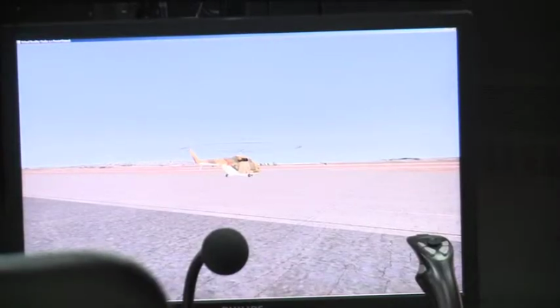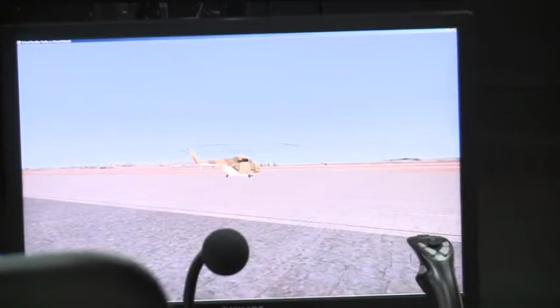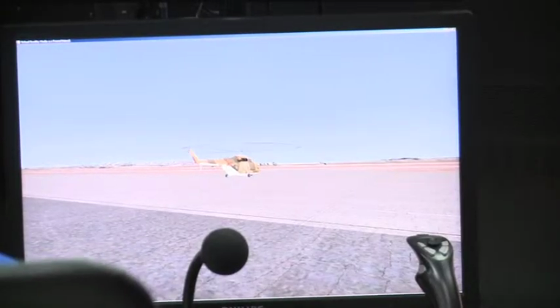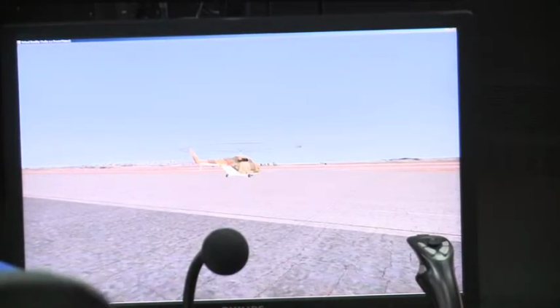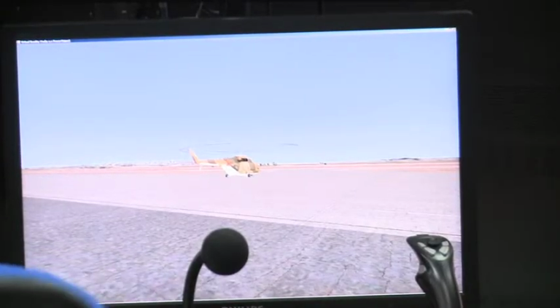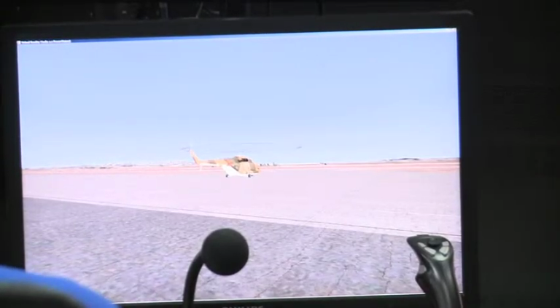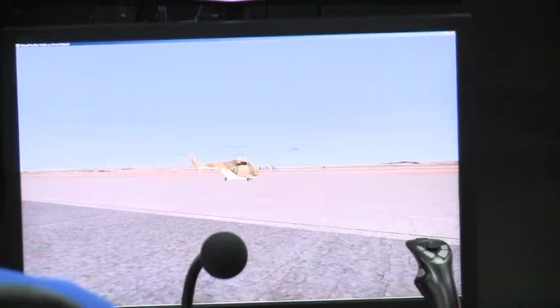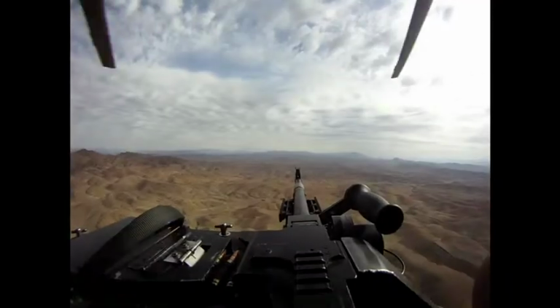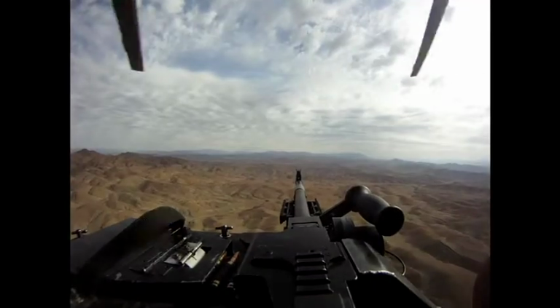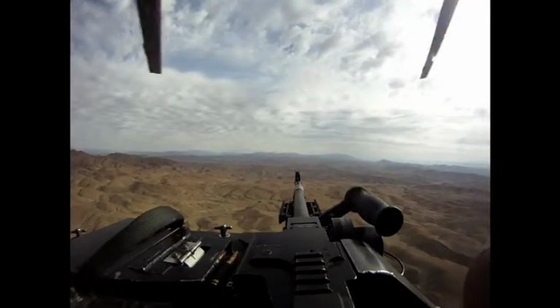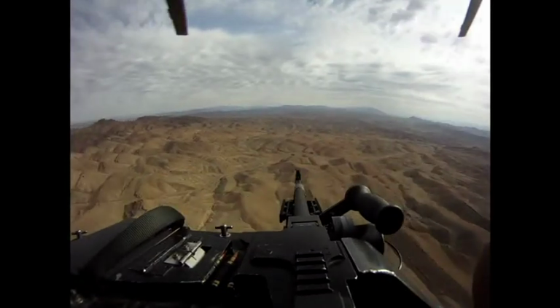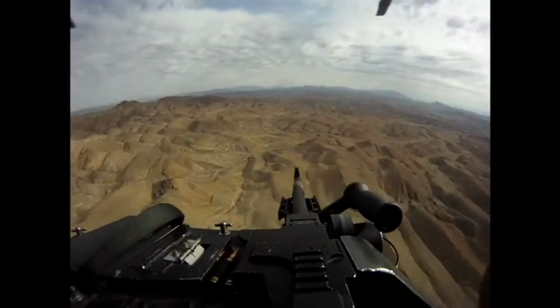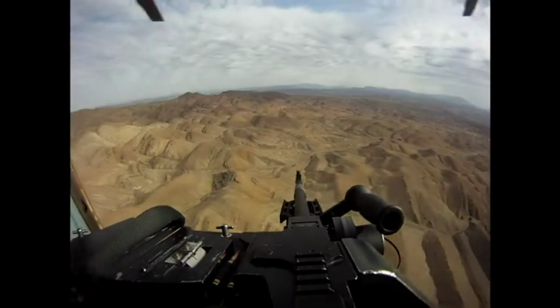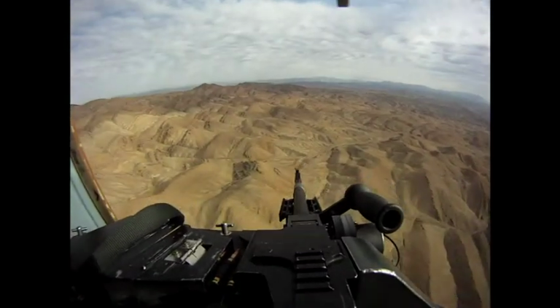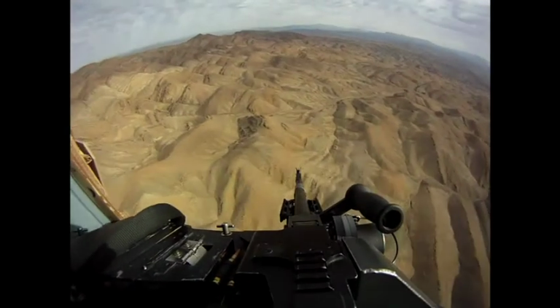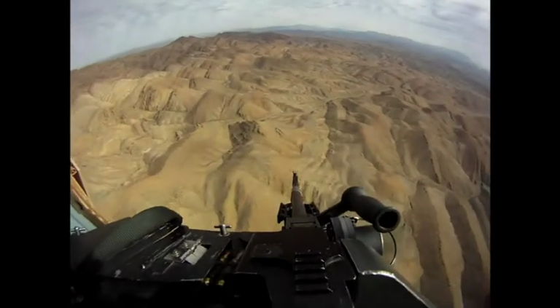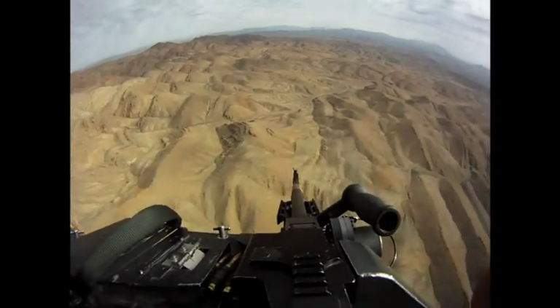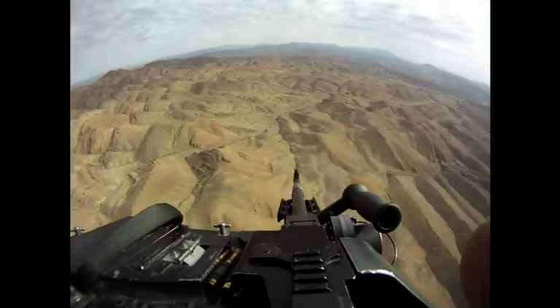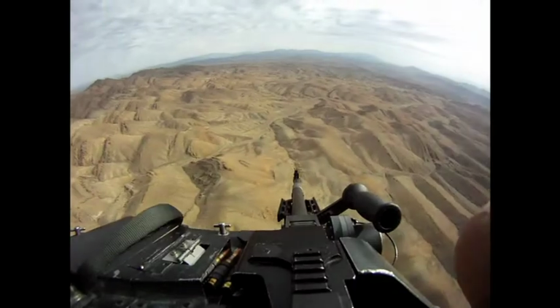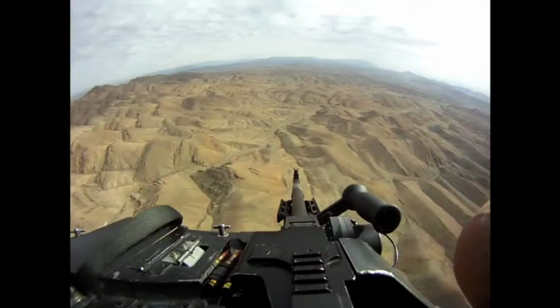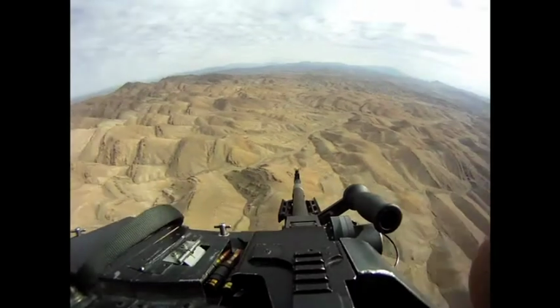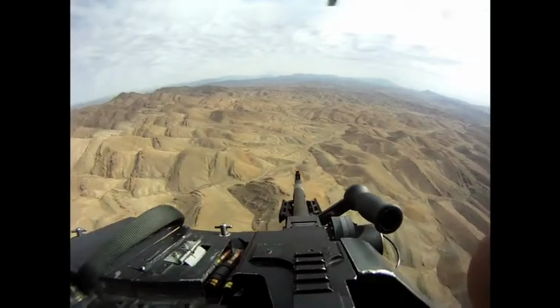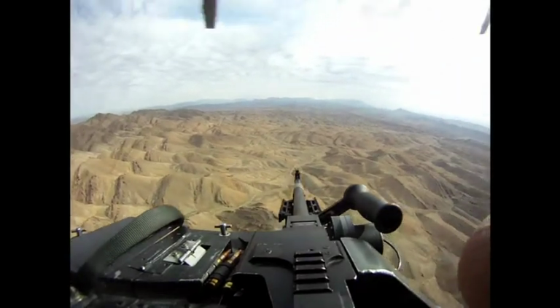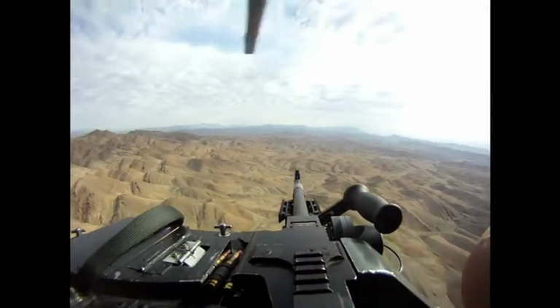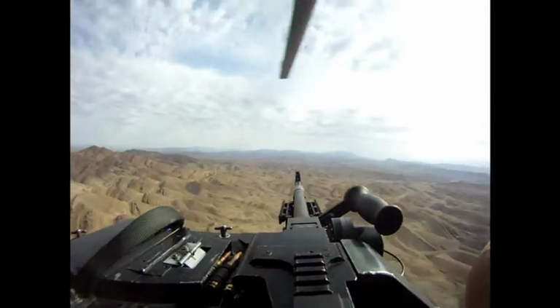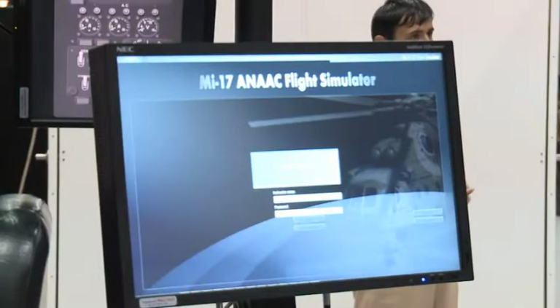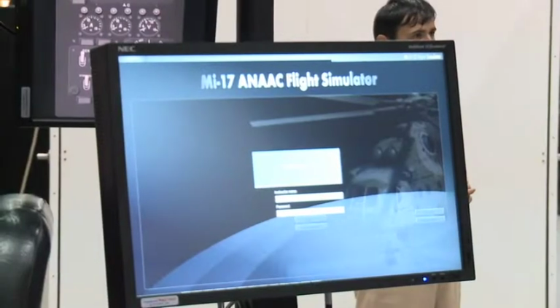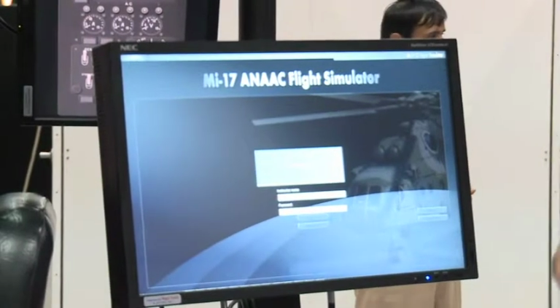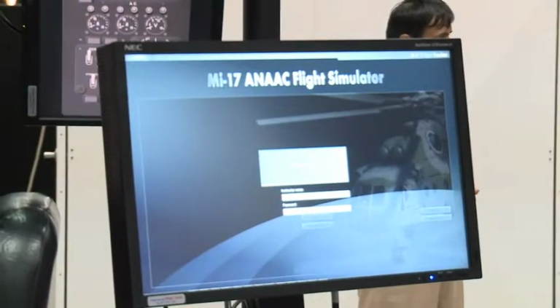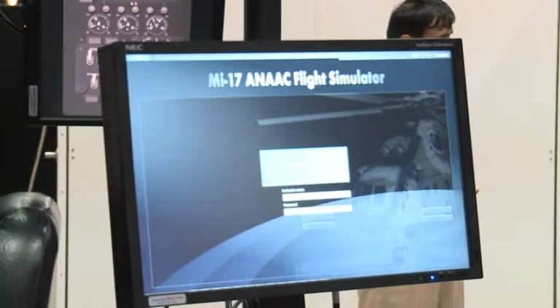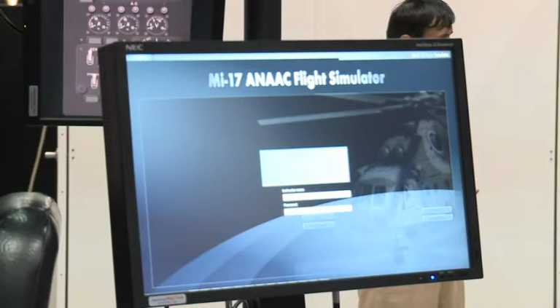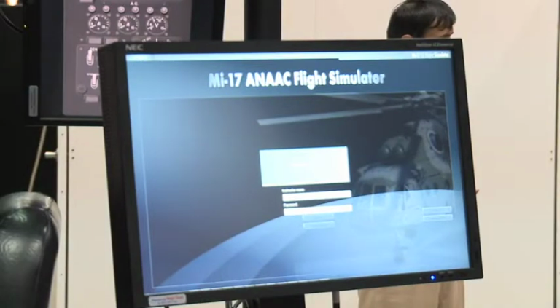But it's not just the terrain that offers challenges. Pilots at Shindand are training in a real combat environment with real dangers. Still, Italian trainers say the curriculum they teach is not modified from international standards.